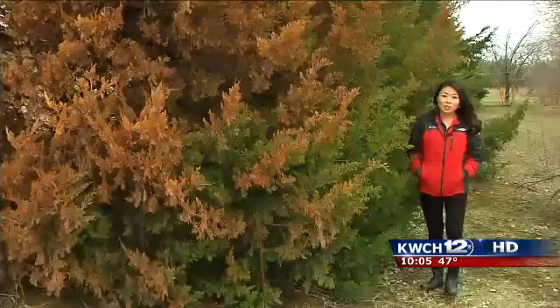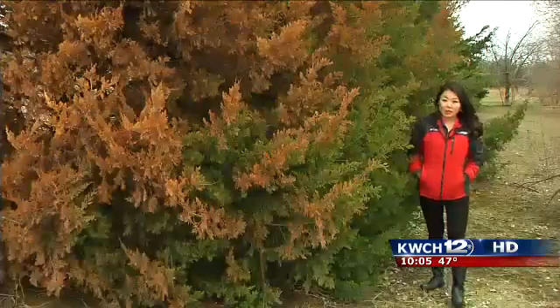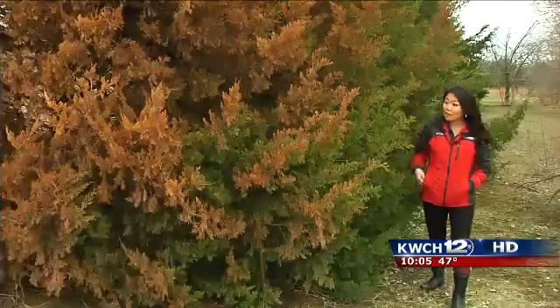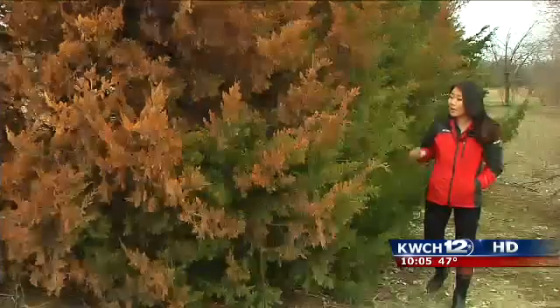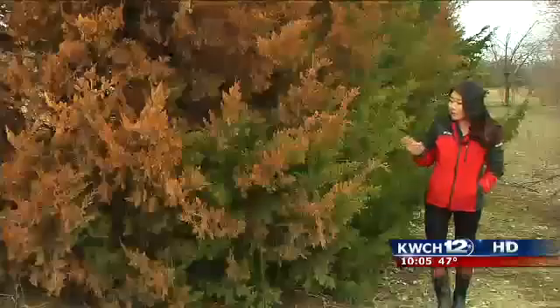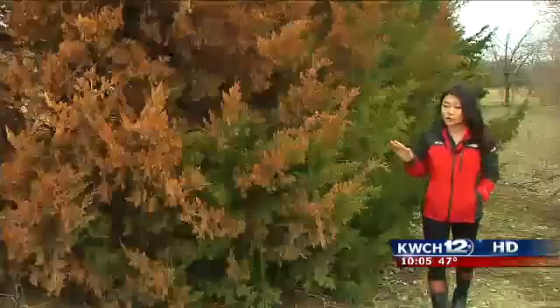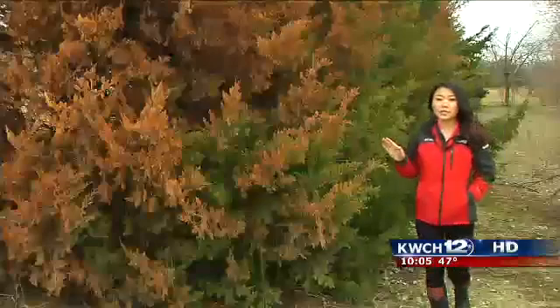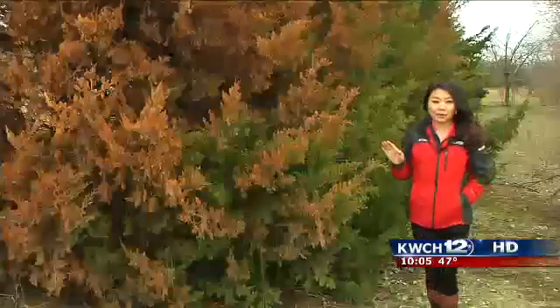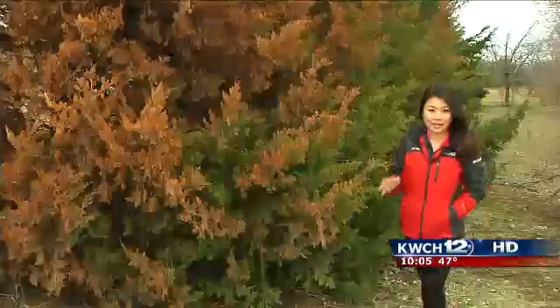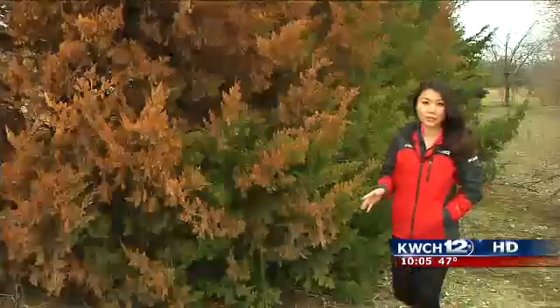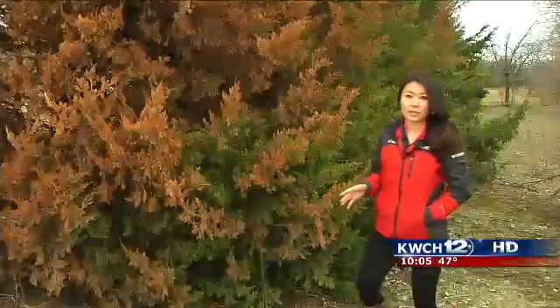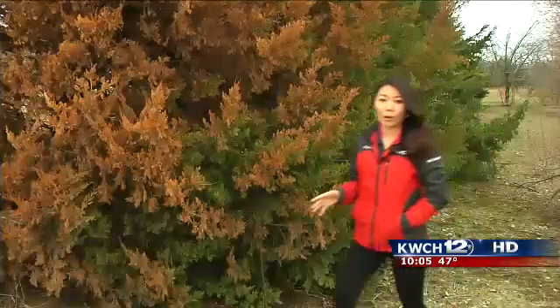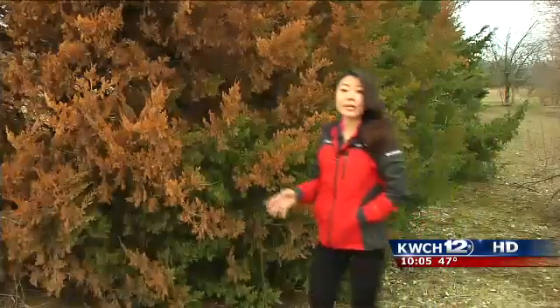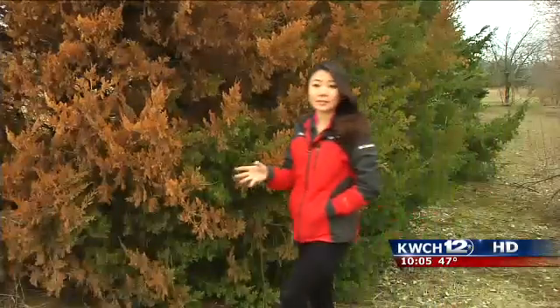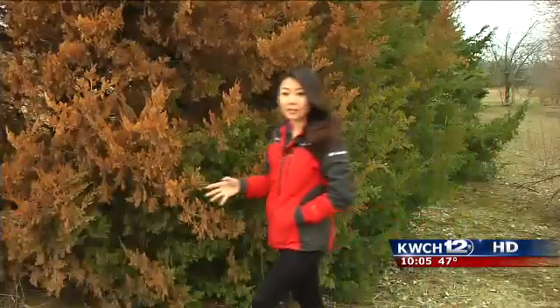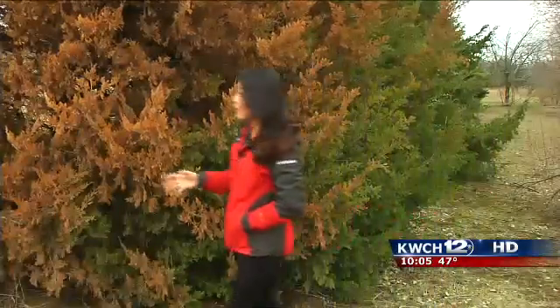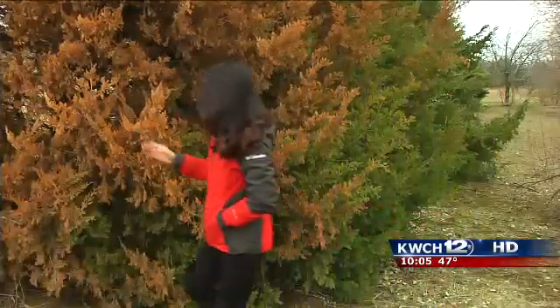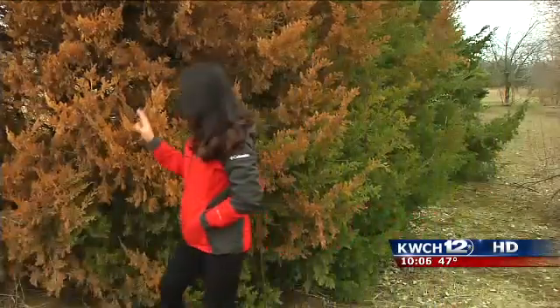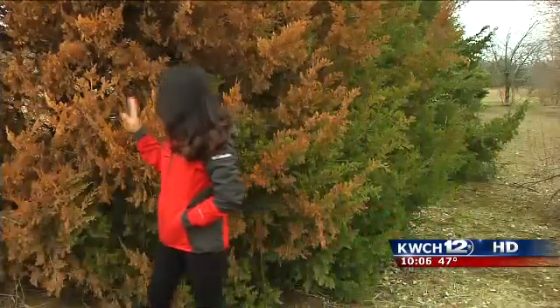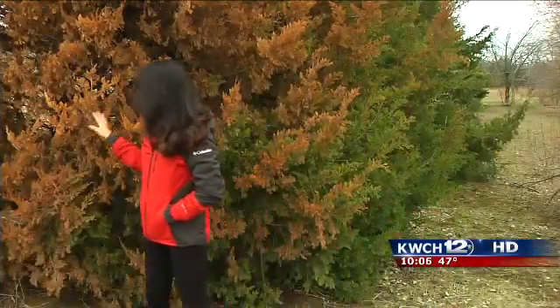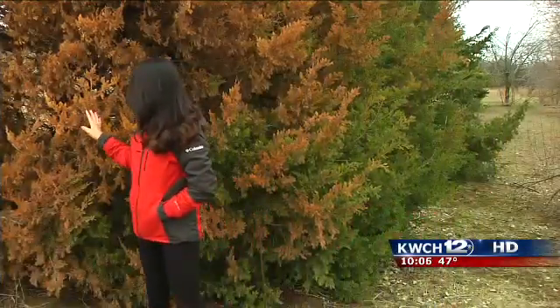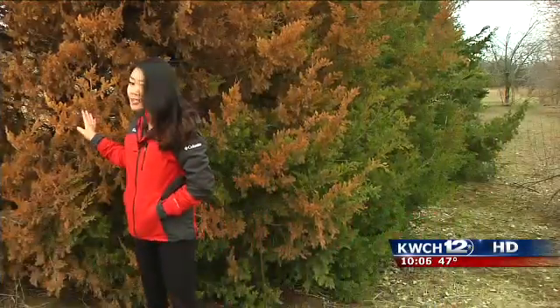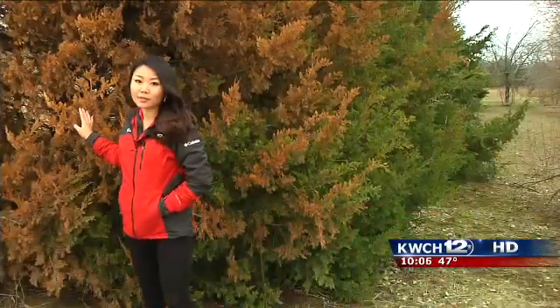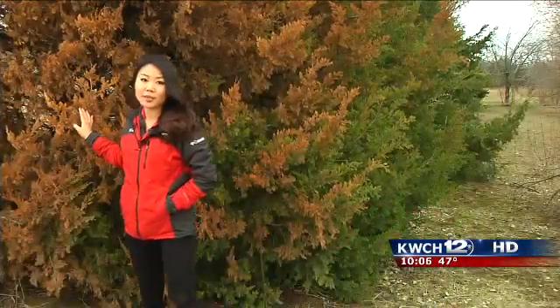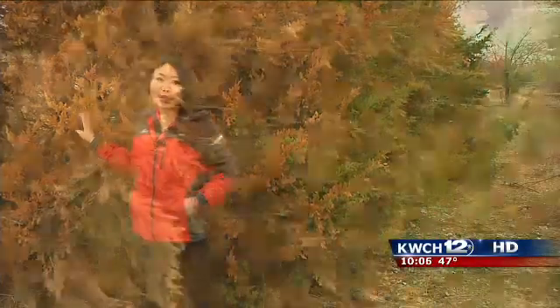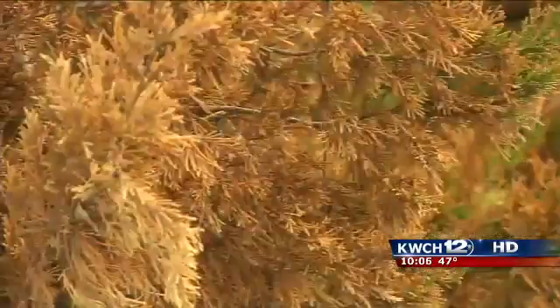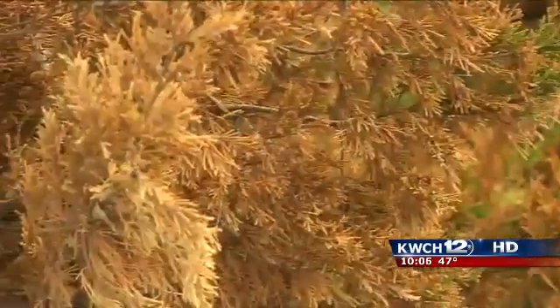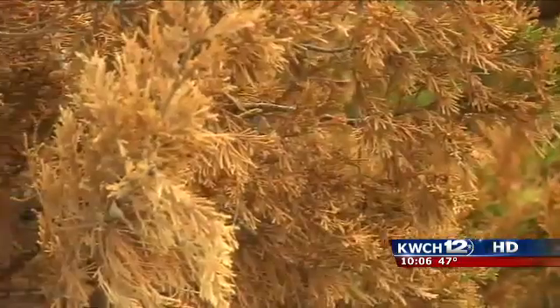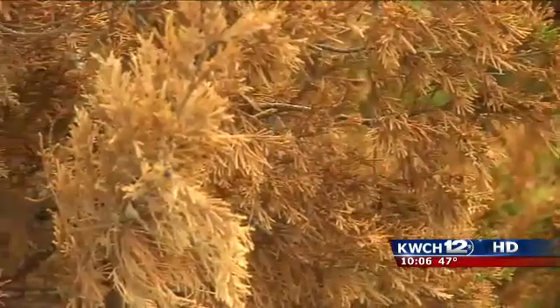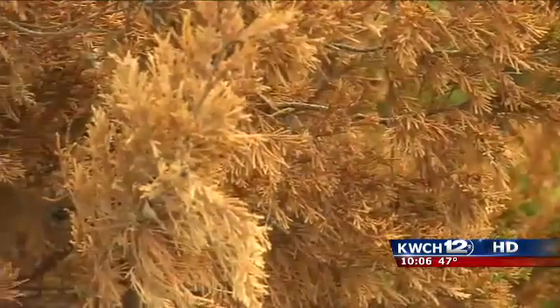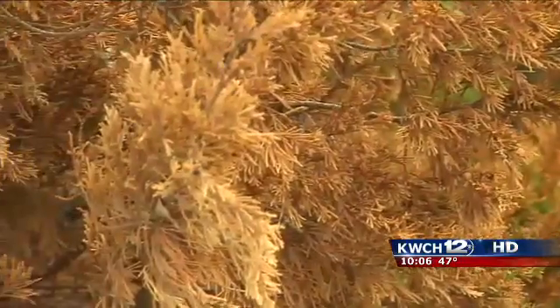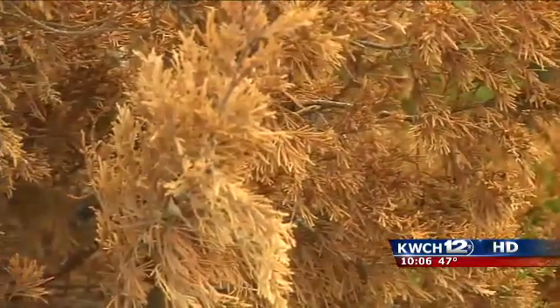Today, every dark green patch represents cedars. Just about every evergreen you'll see here at Sand Hill State Park is a cedar.